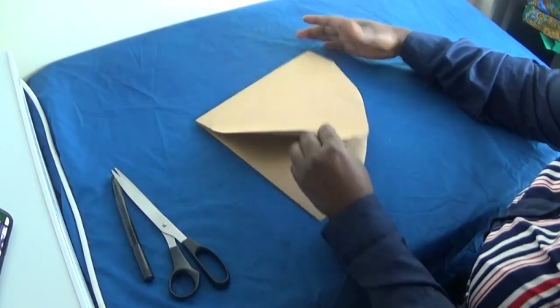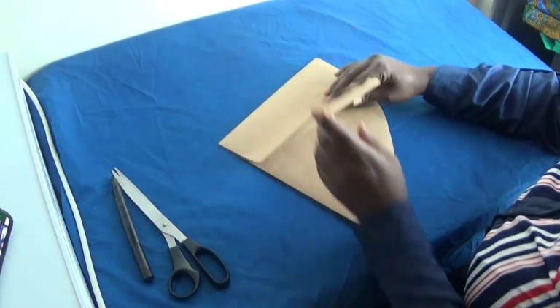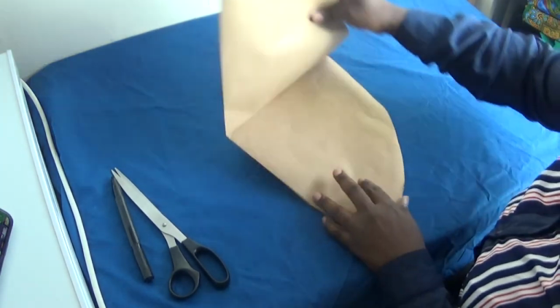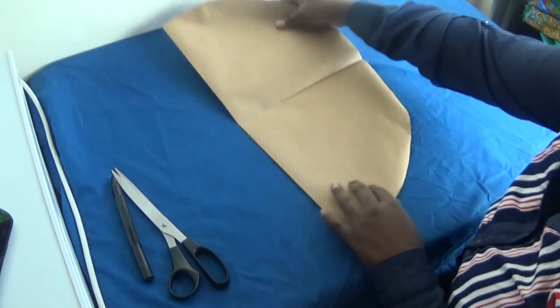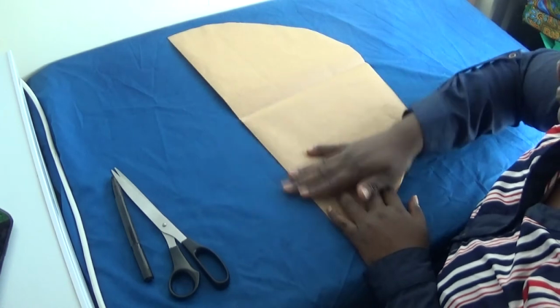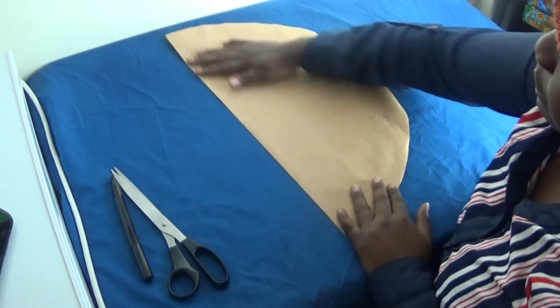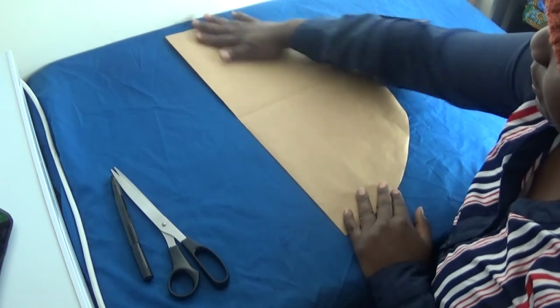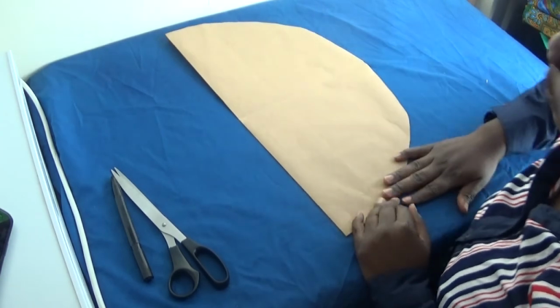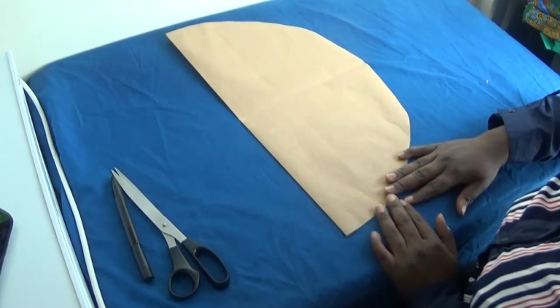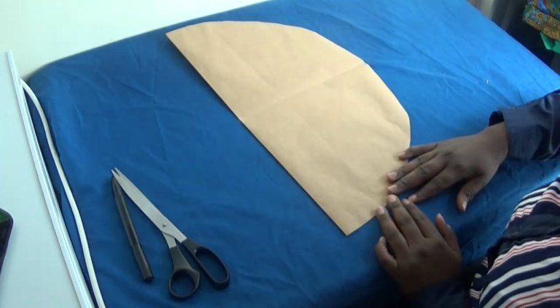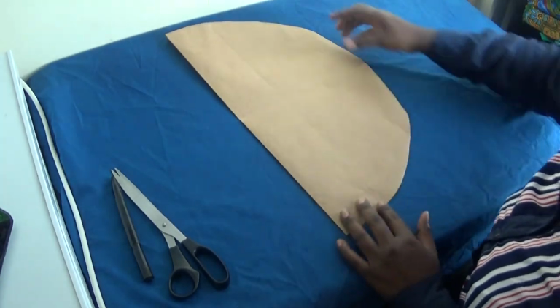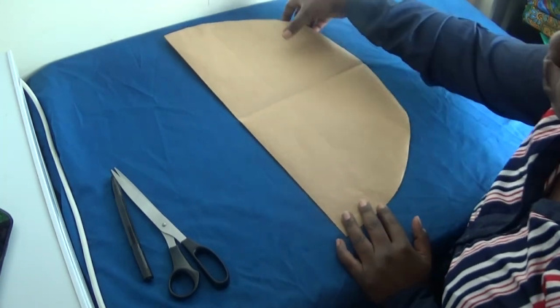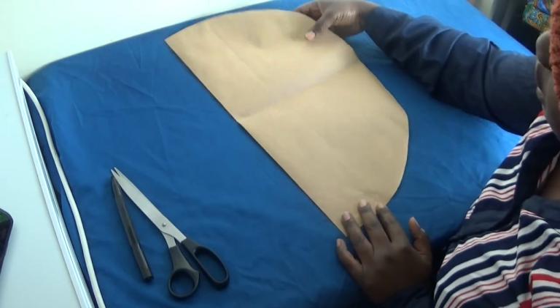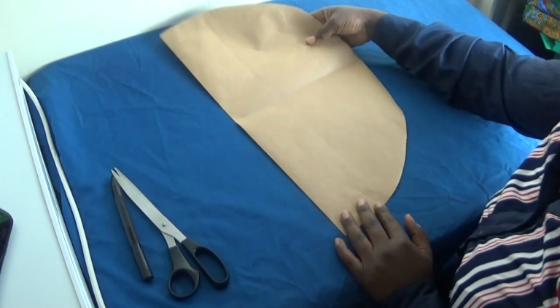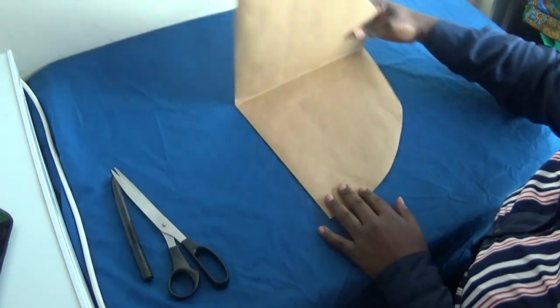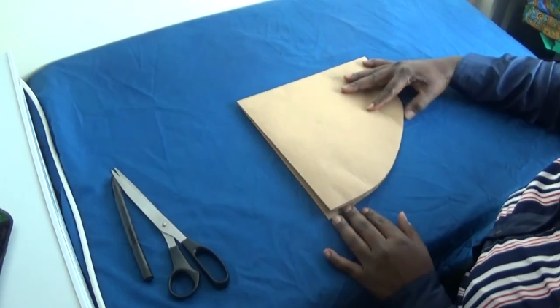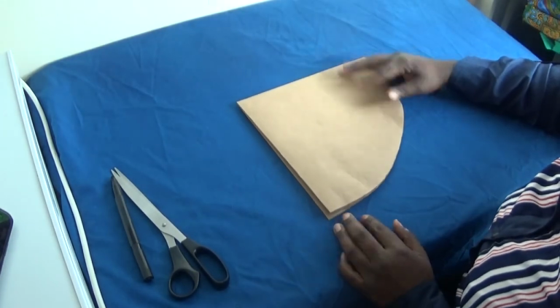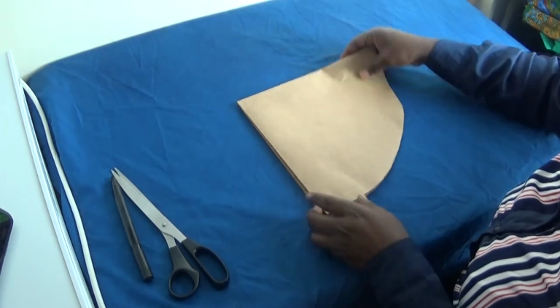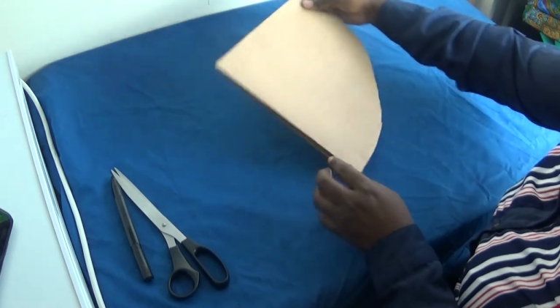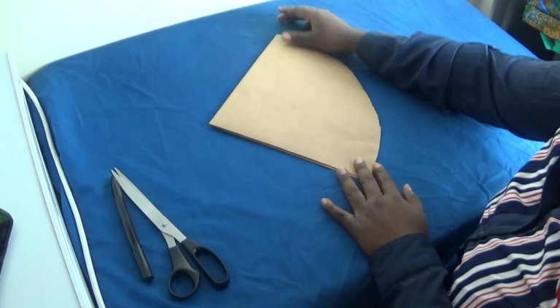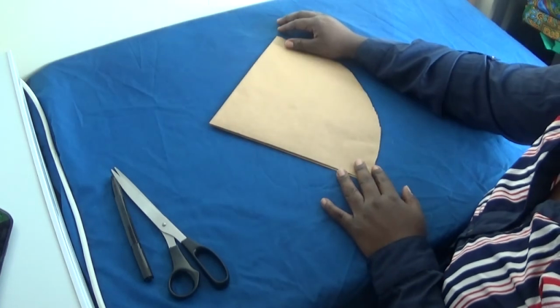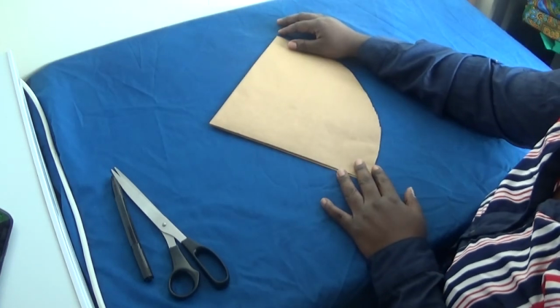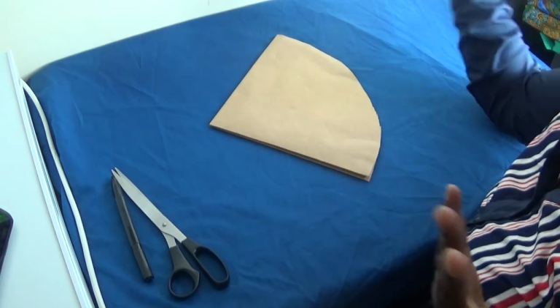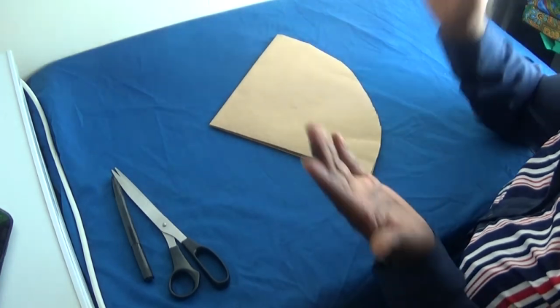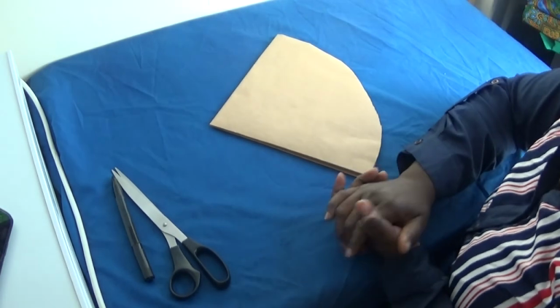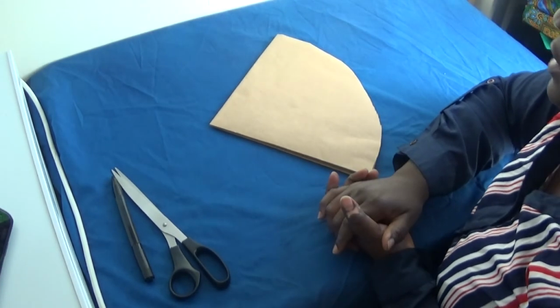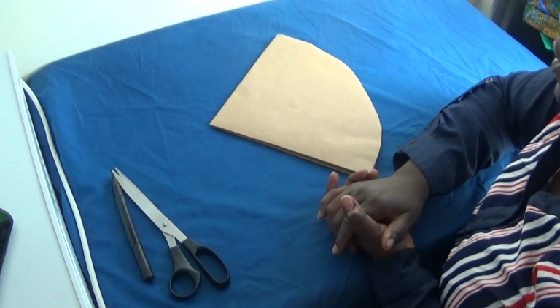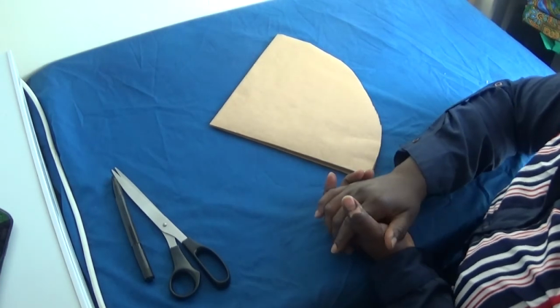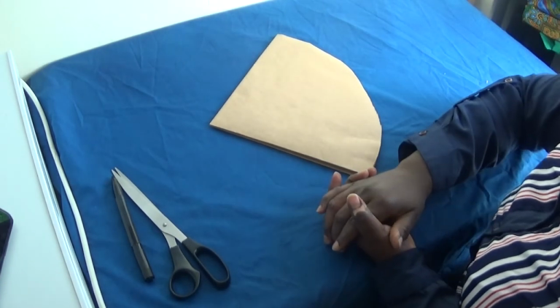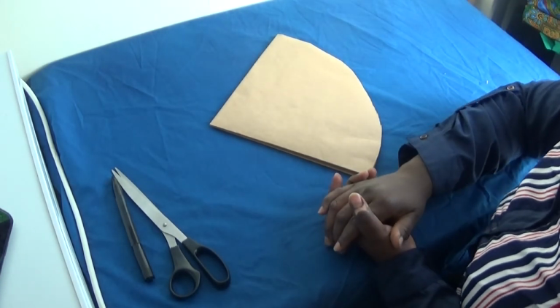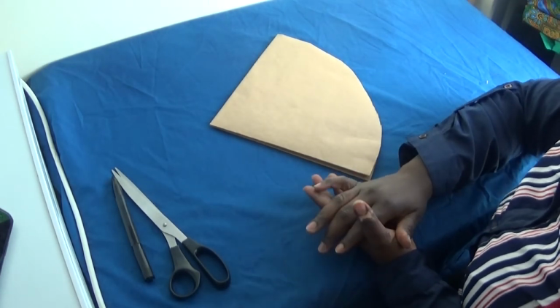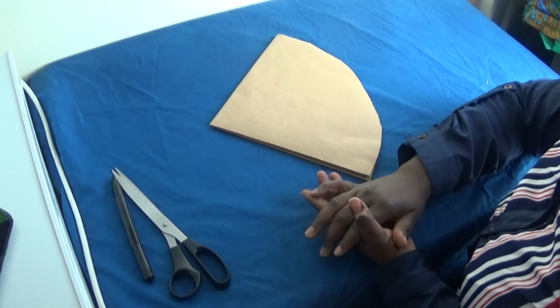So this is the half circle. If you open it you get the full half circle, and when you fold it up you place it on your fabric and you cut out your circle for your hair bonnet.